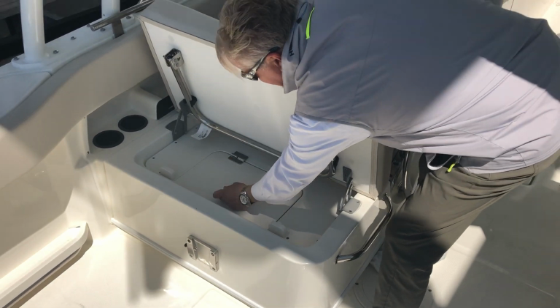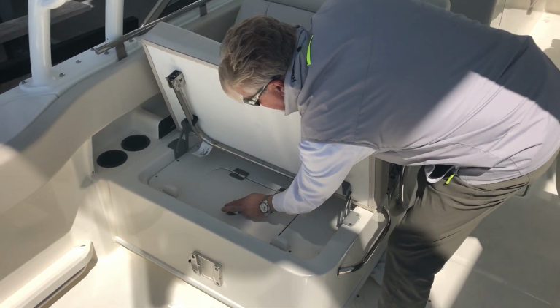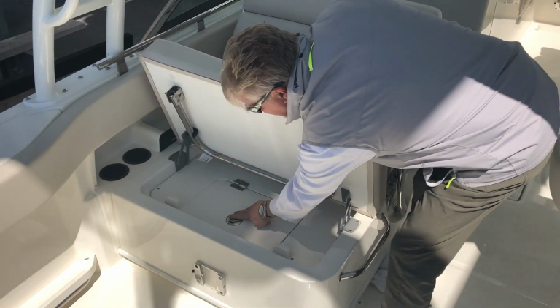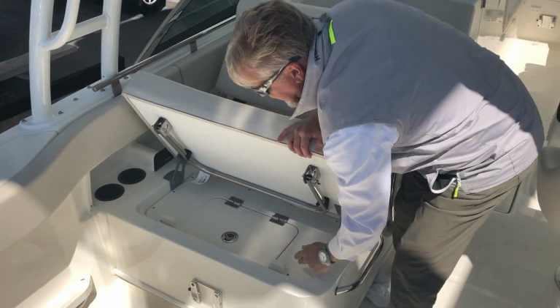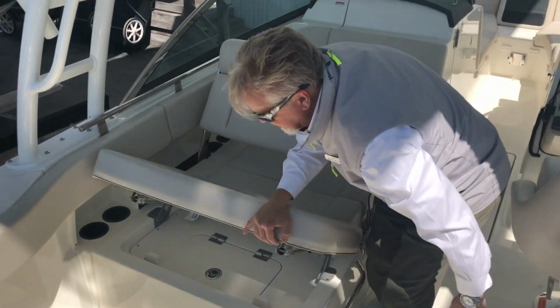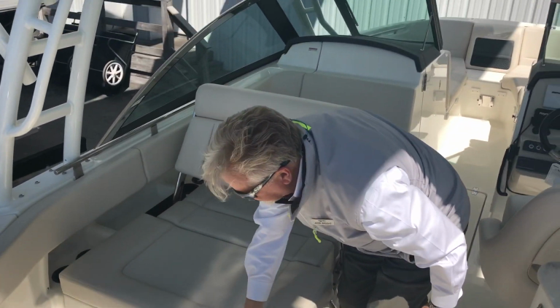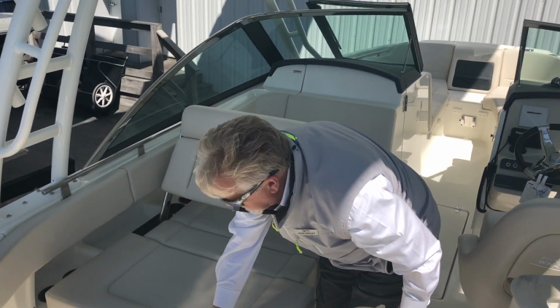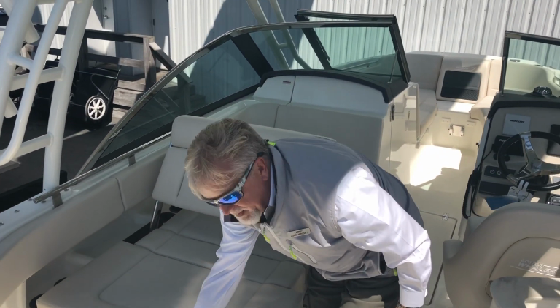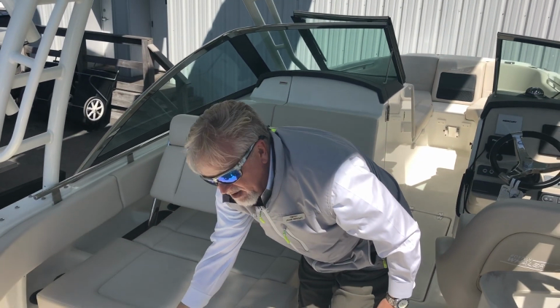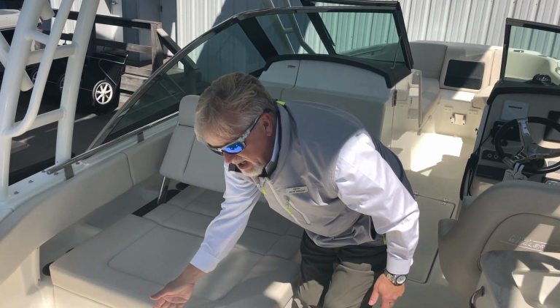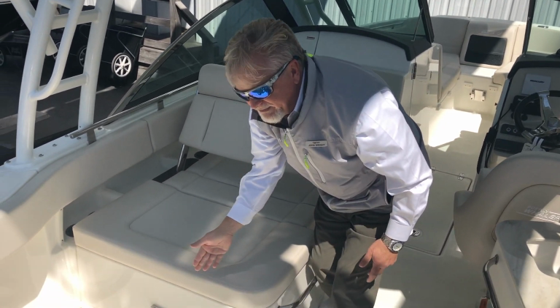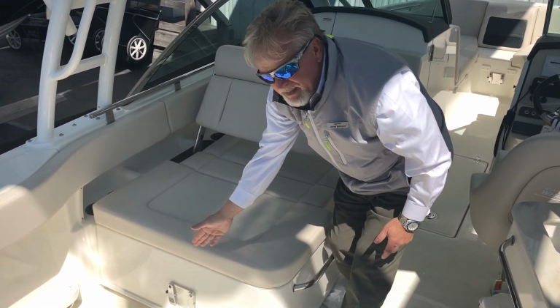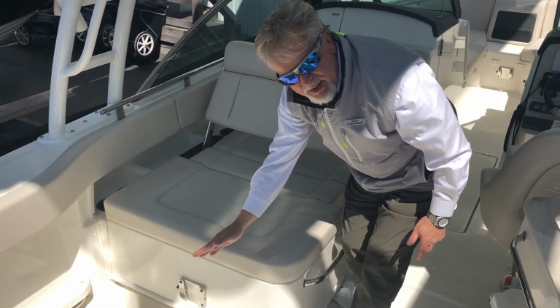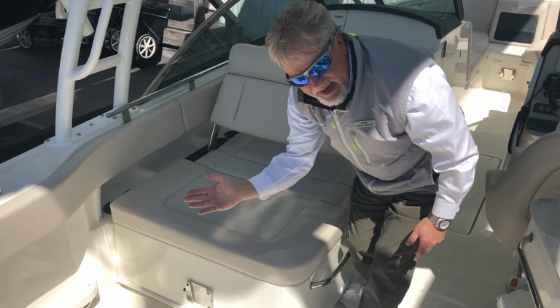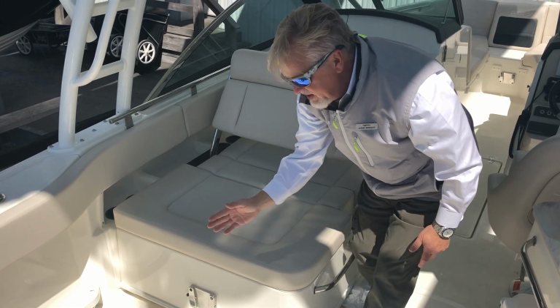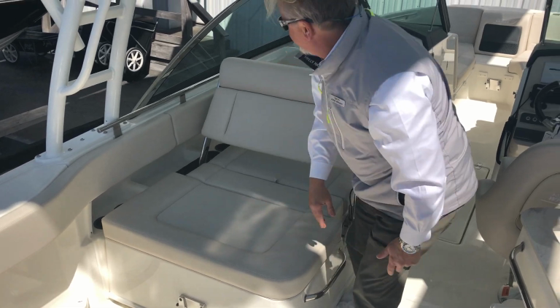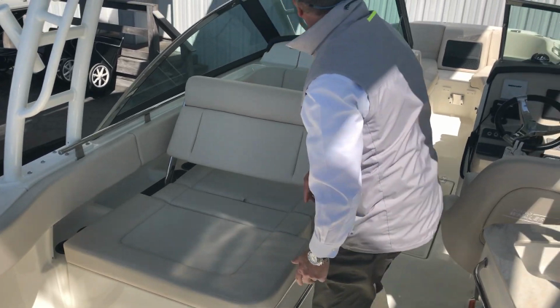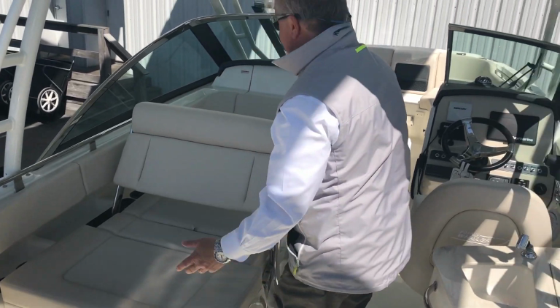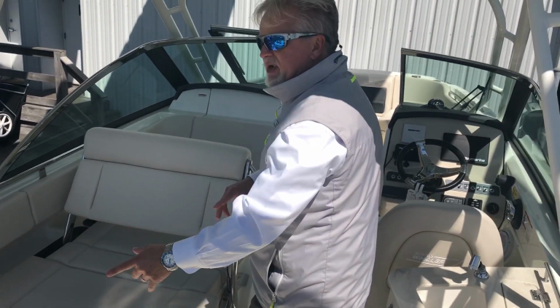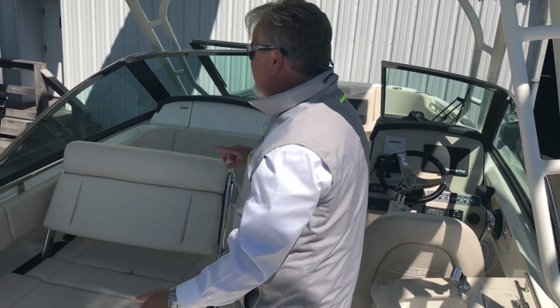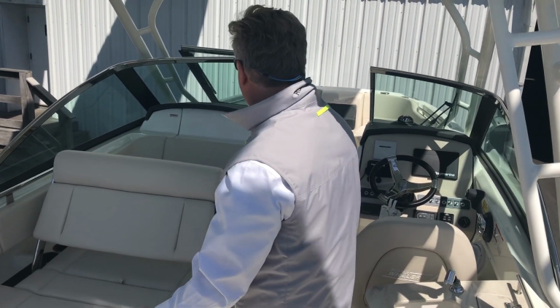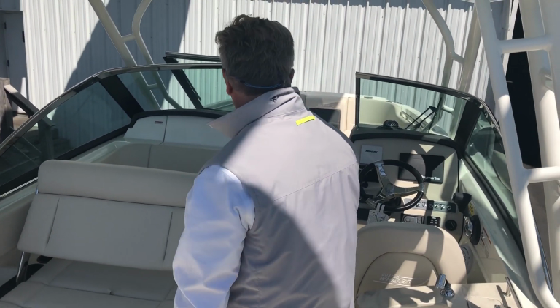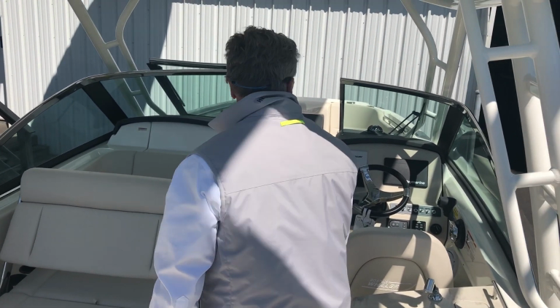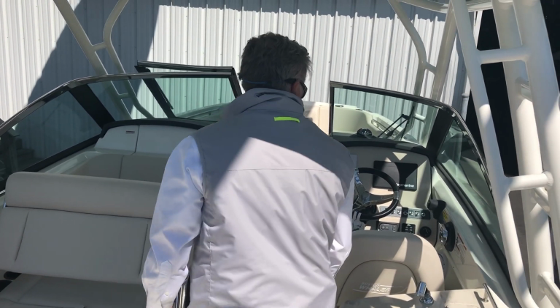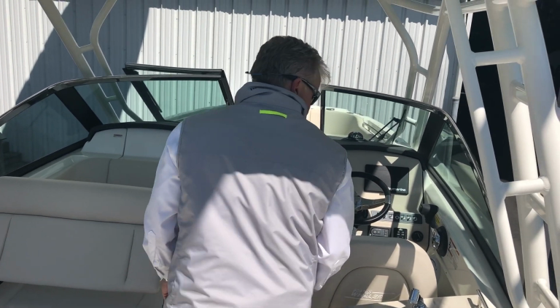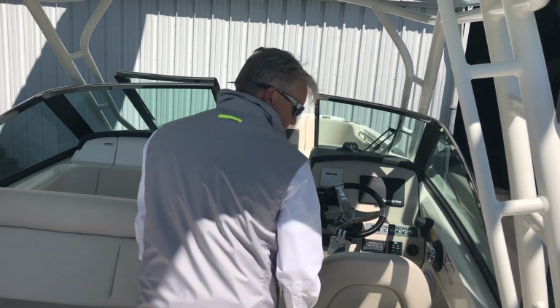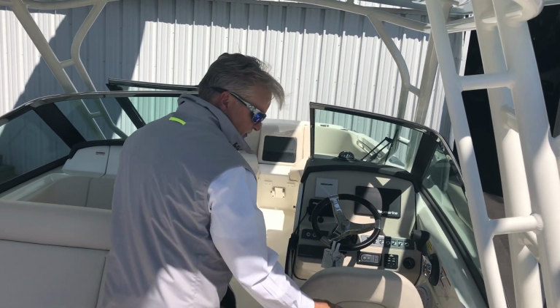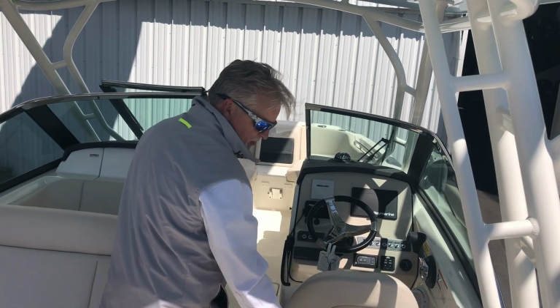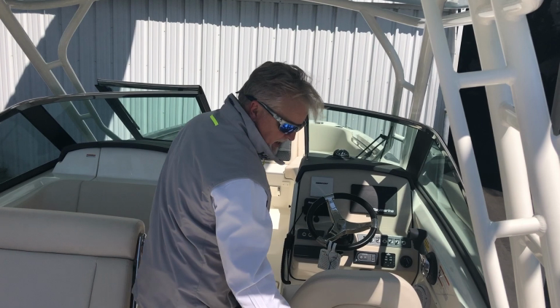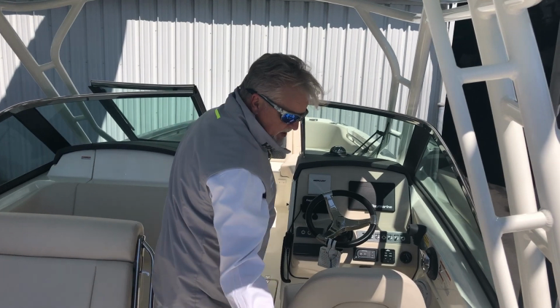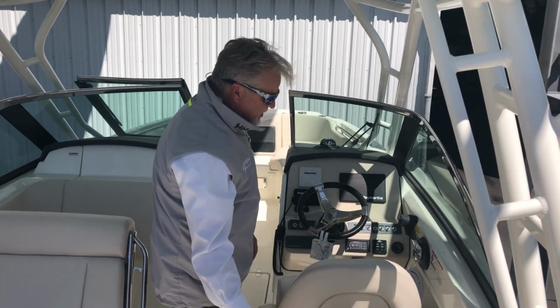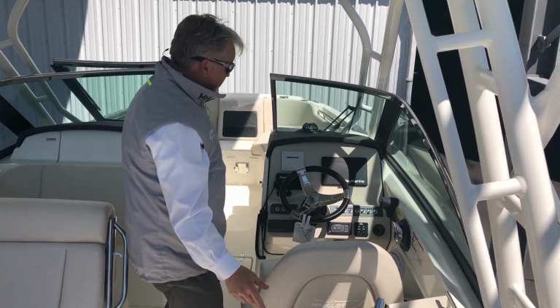Today is when you want to fish. We have a cockpit table that mounts here — the table can also mount at the bow. In the wet bar area, there's a Yeti cooler.